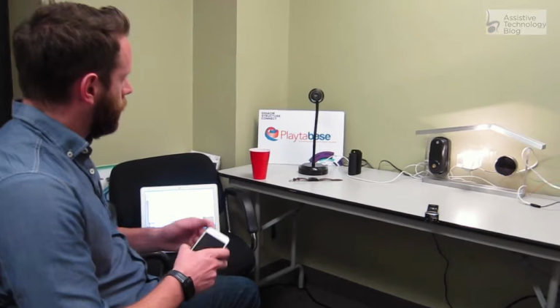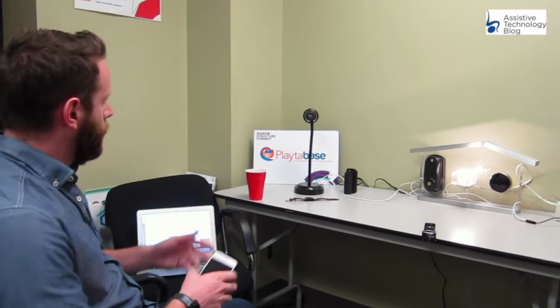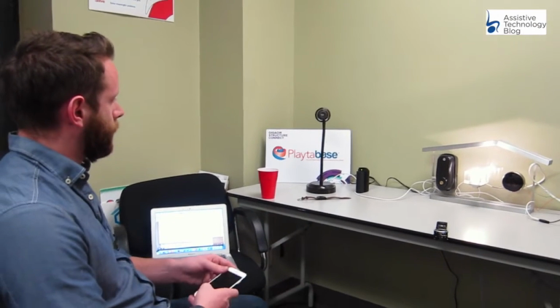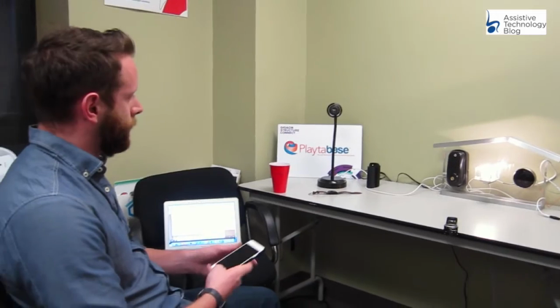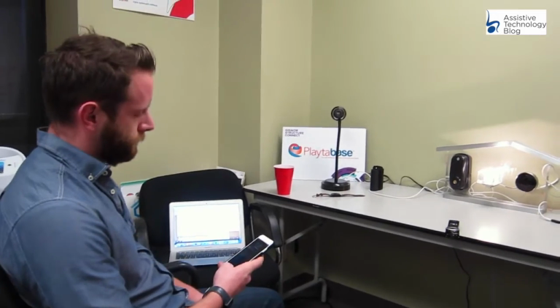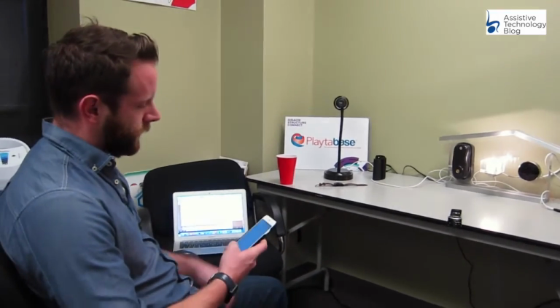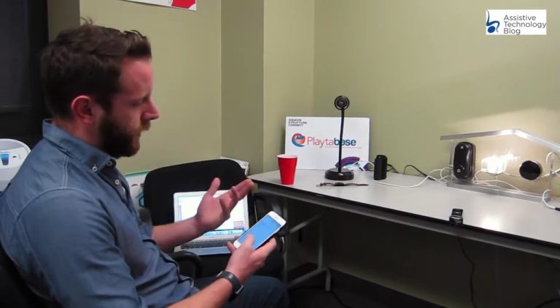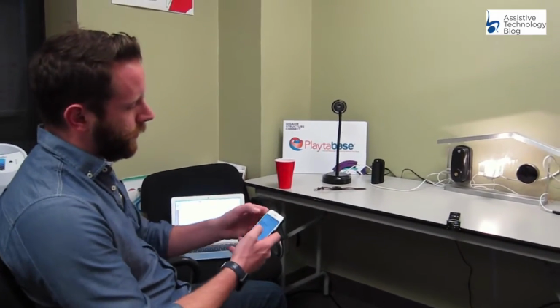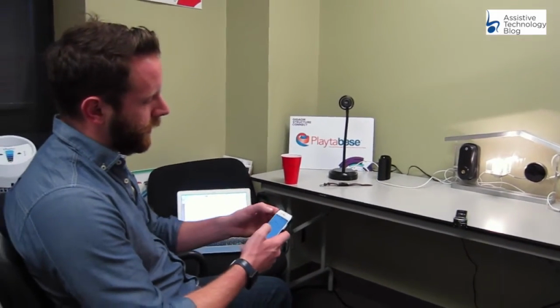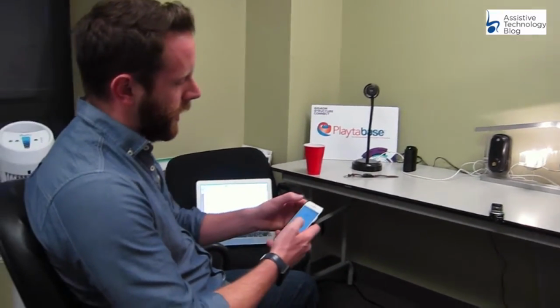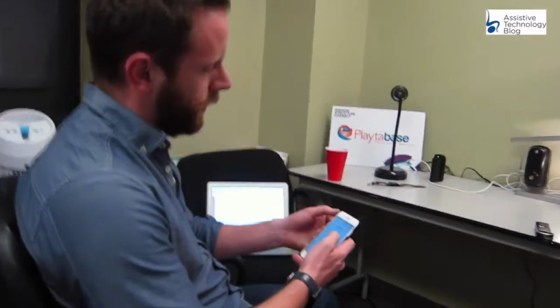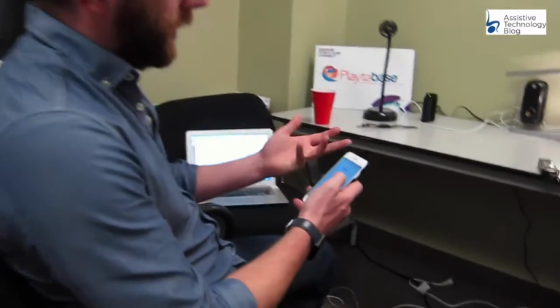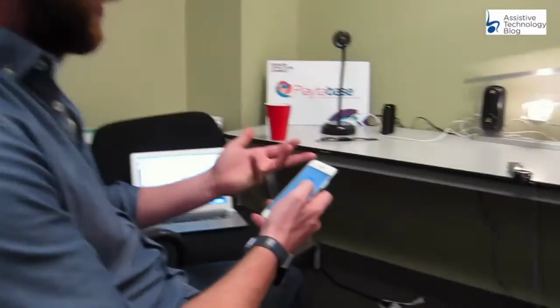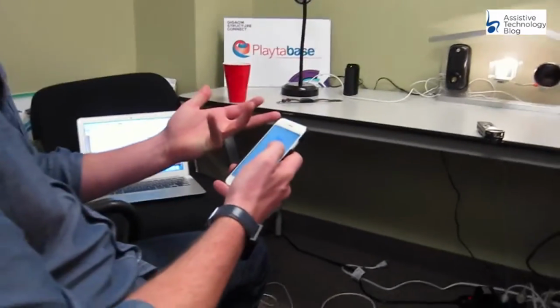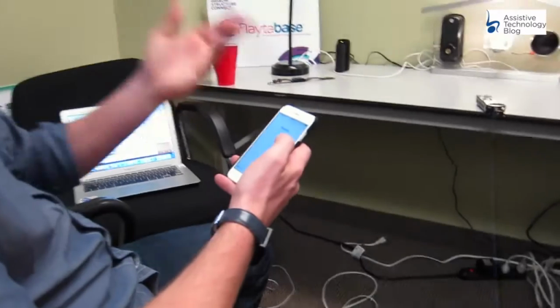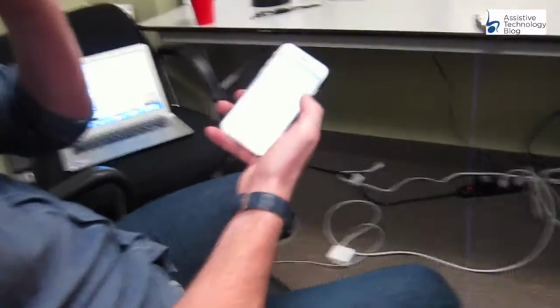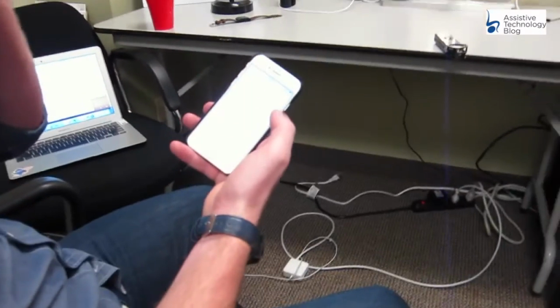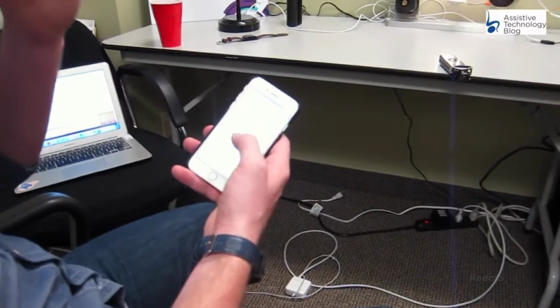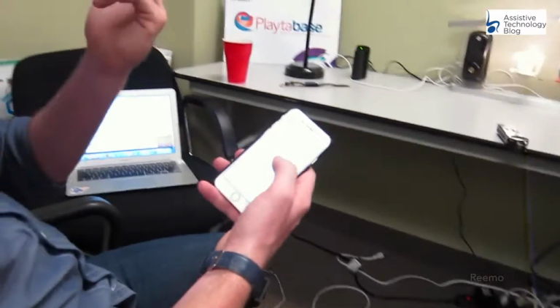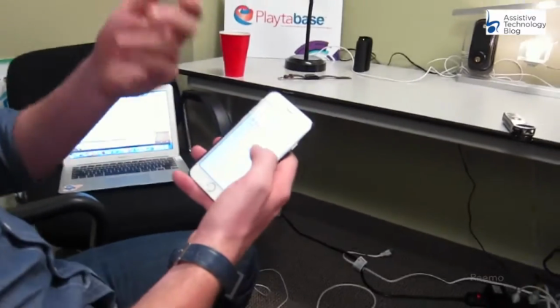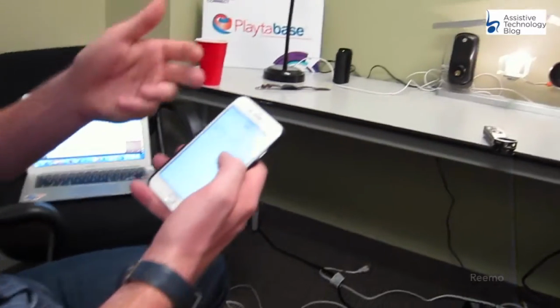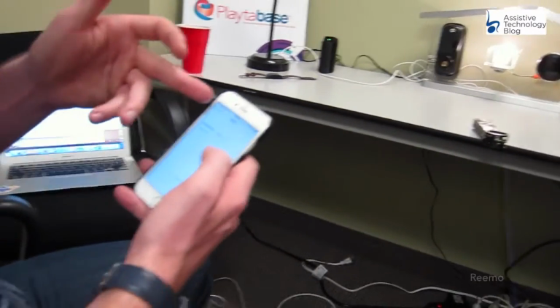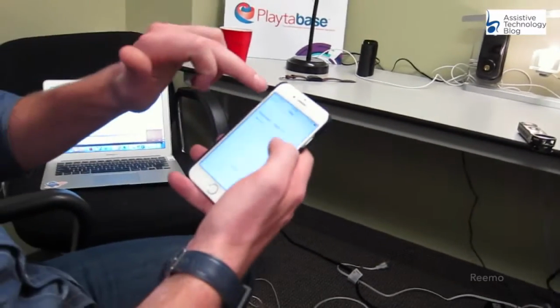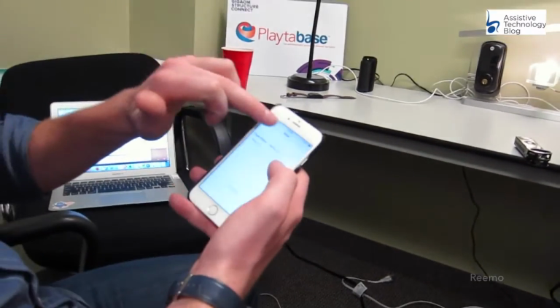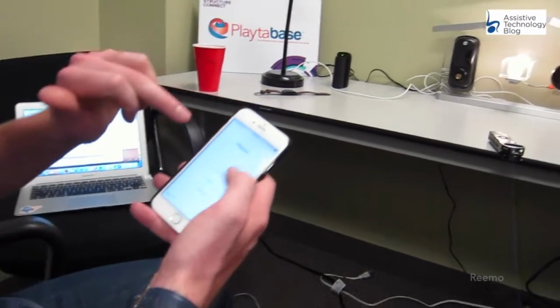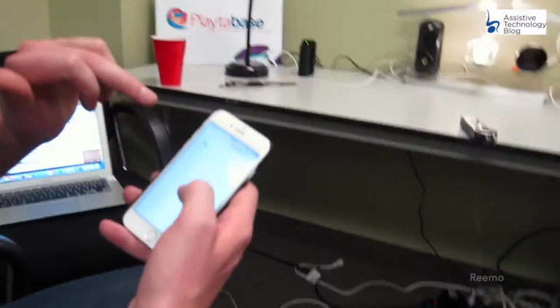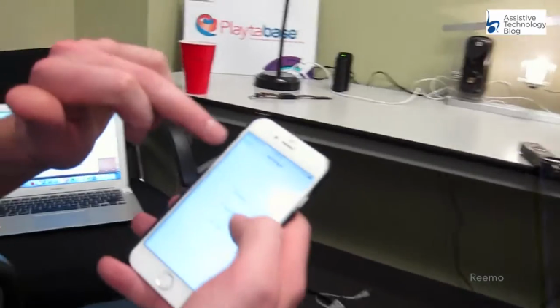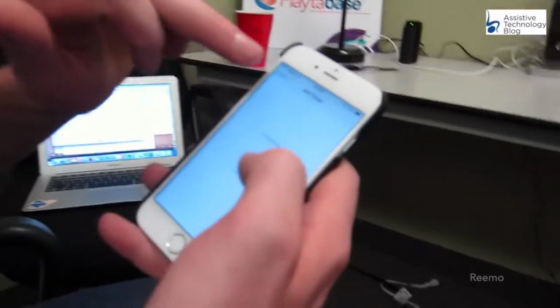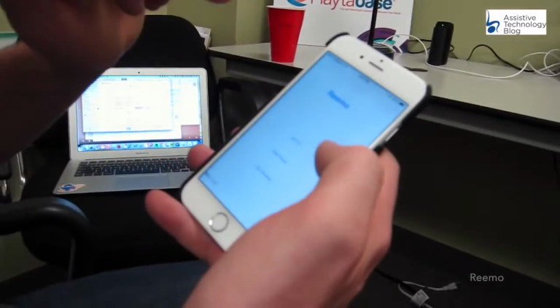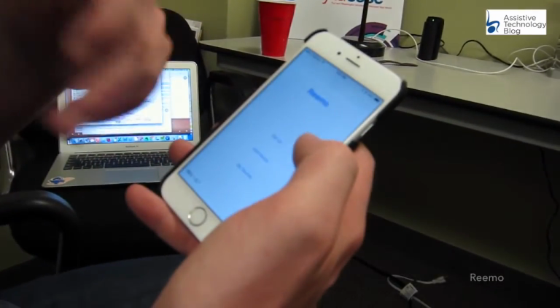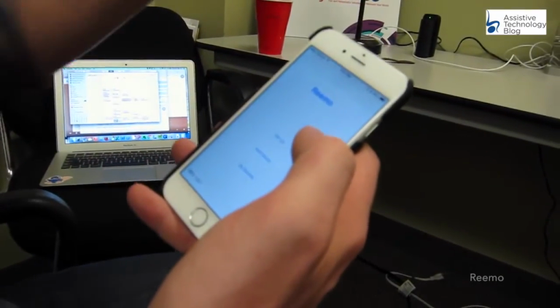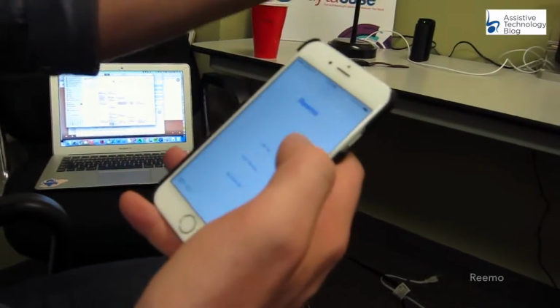What I want to do here is, let's assume I already went through my Remo app and set up my devices on my system. So I added my Remo wristband and I've got my screen where I can add different devices.